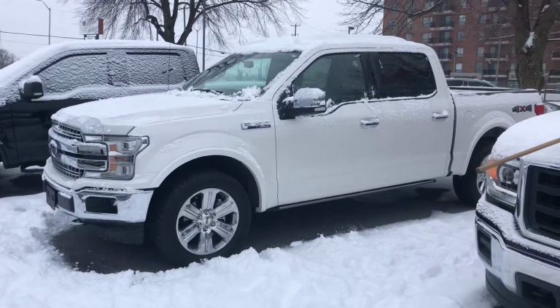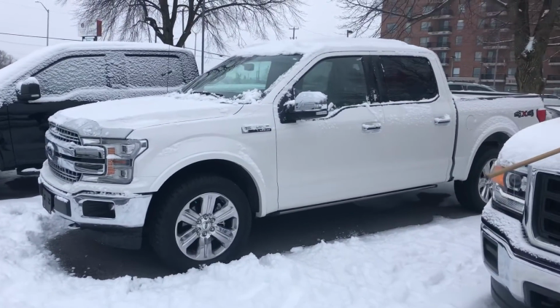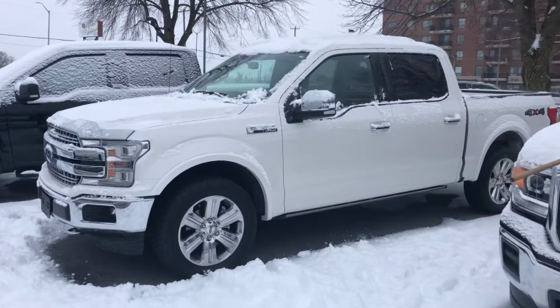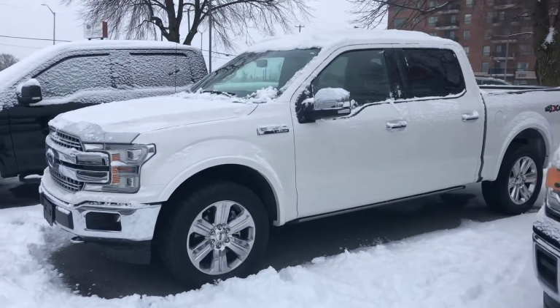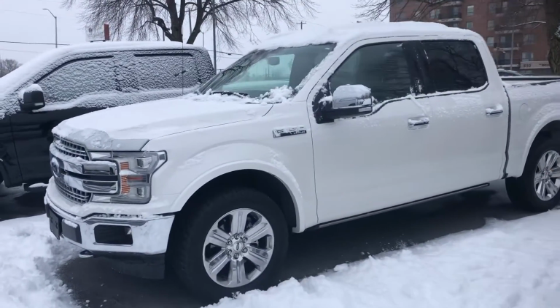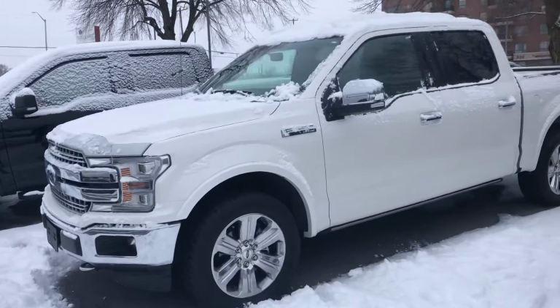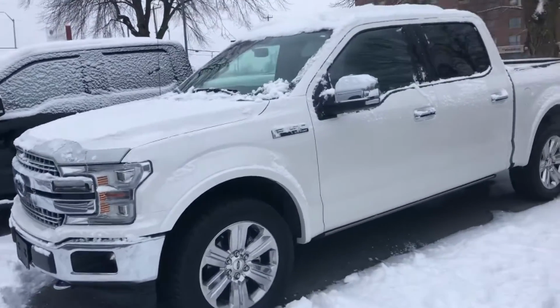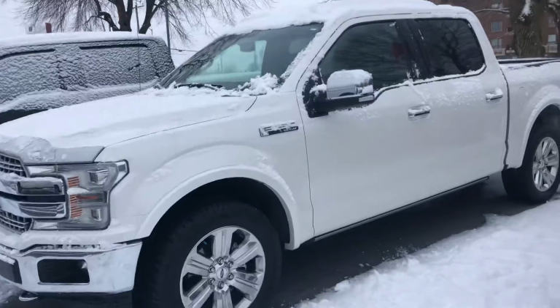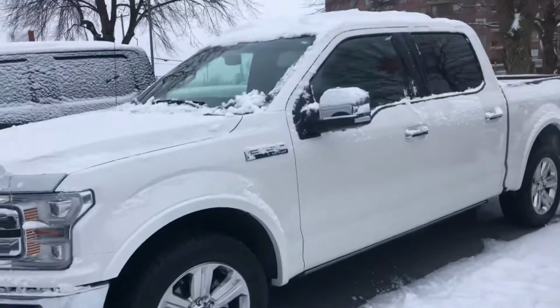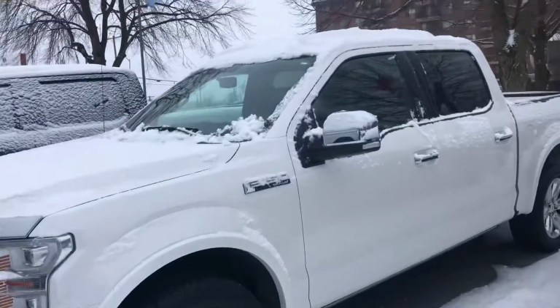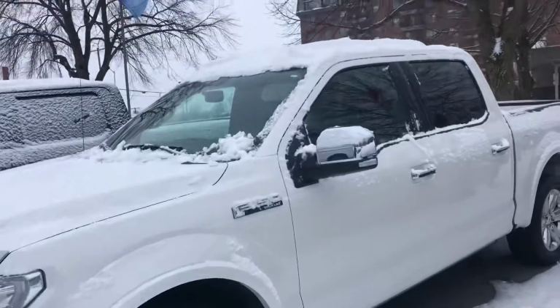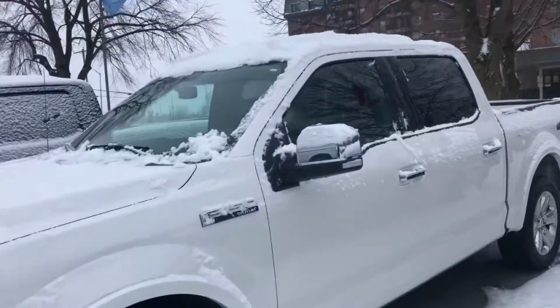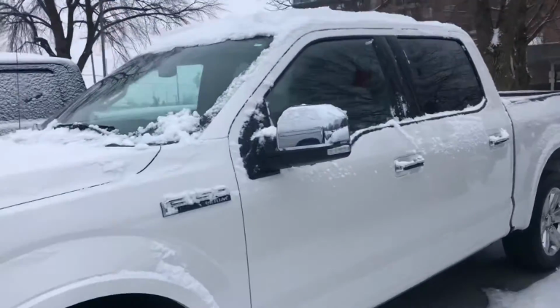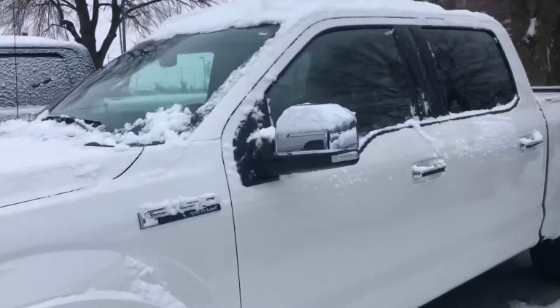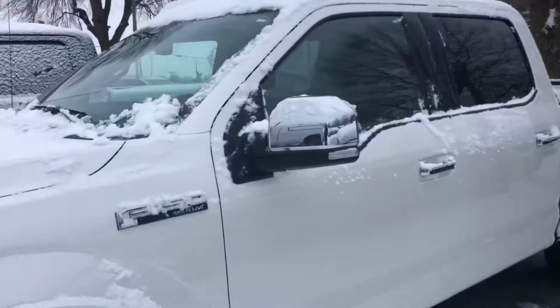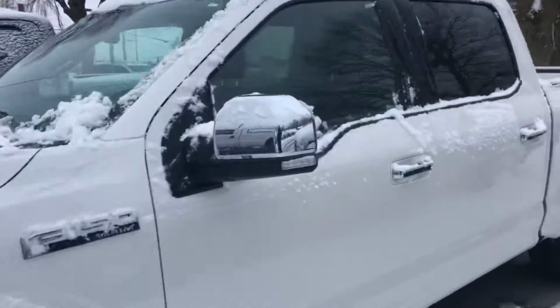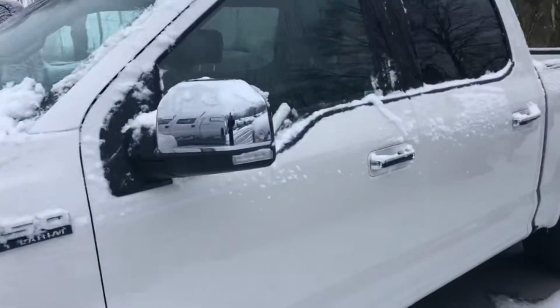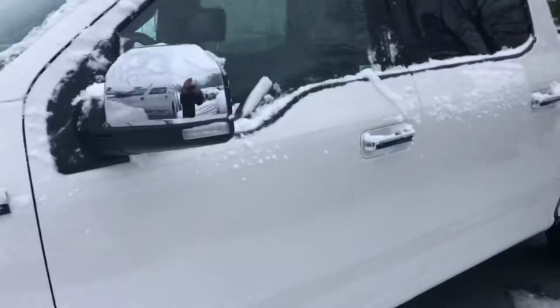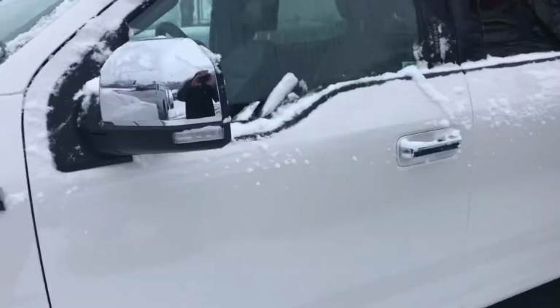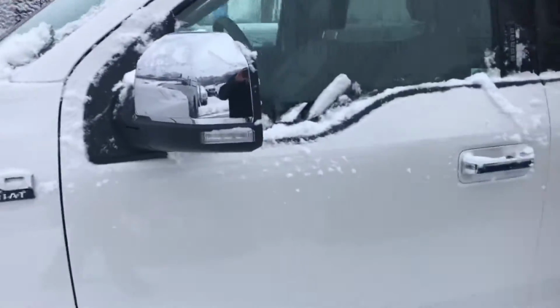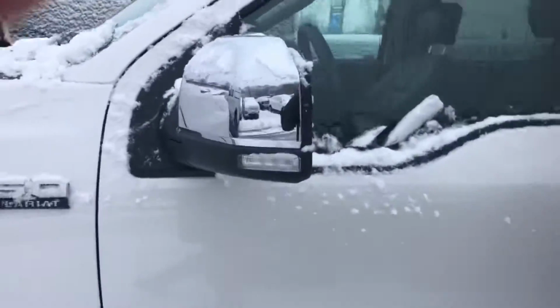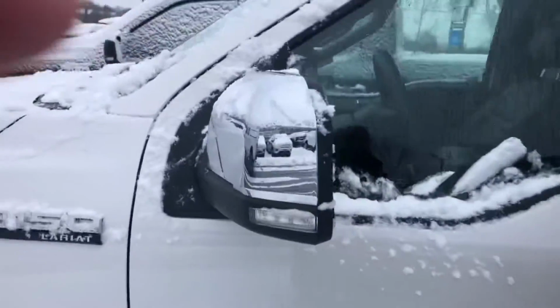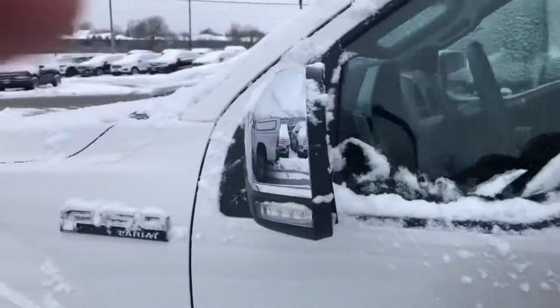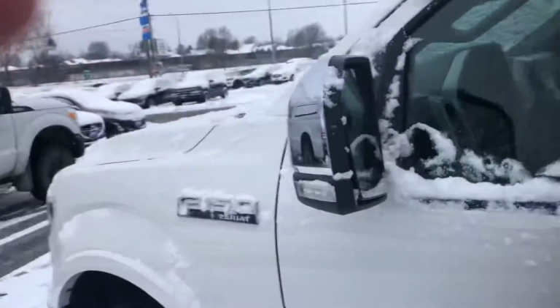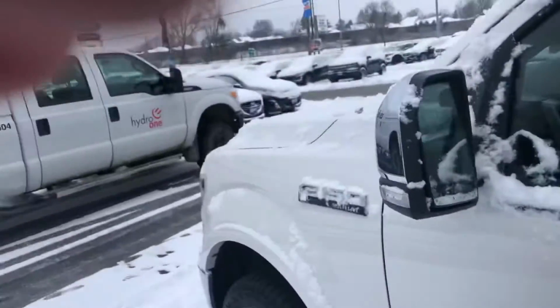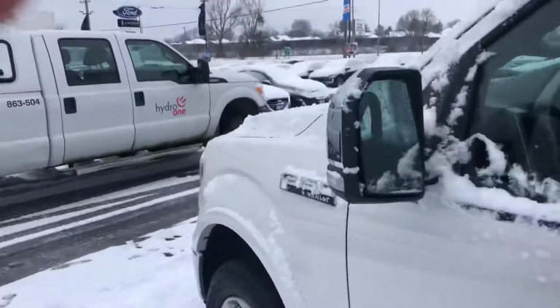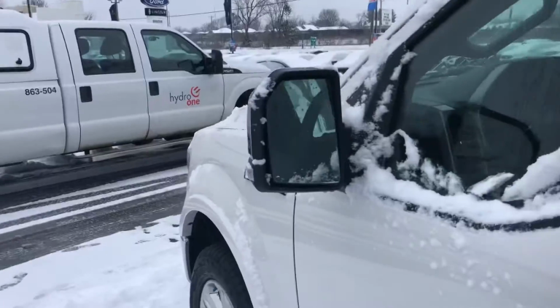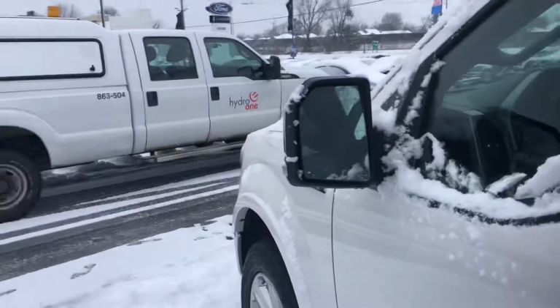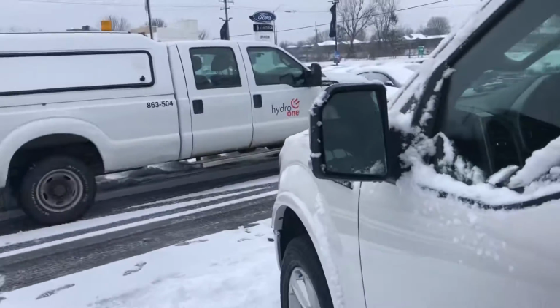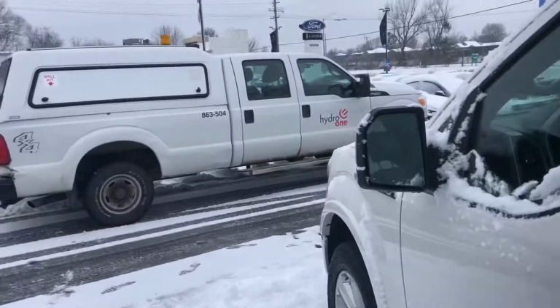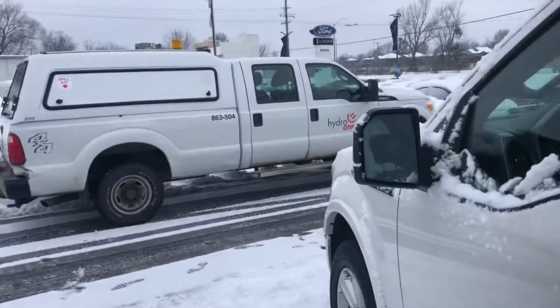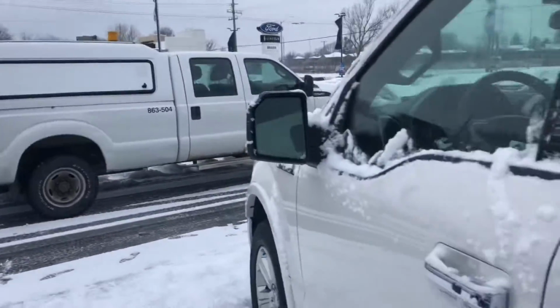It has a dual panel sunroof. This is basically a full load. It's got cross-traffic alert and blind spot indicating mirrors.